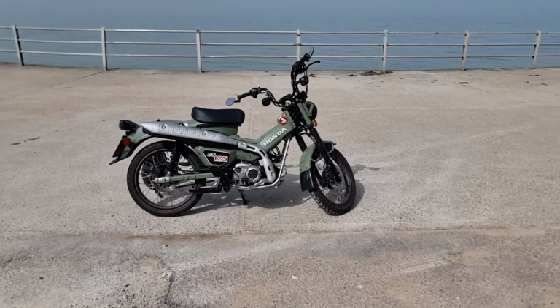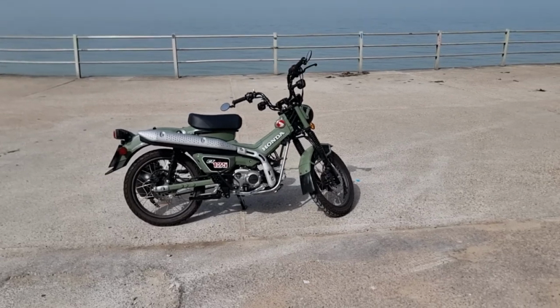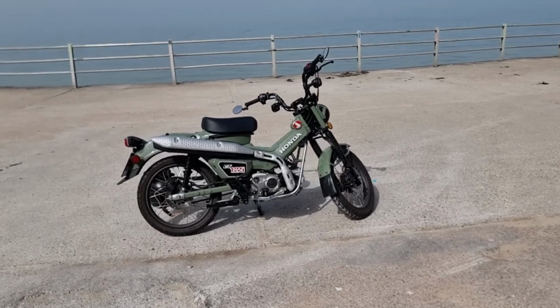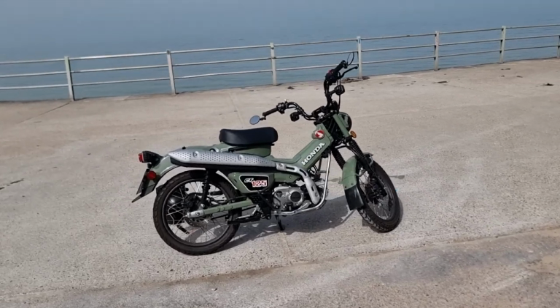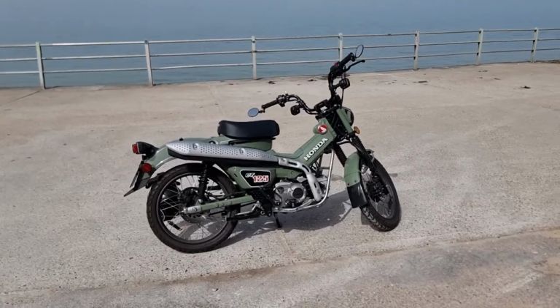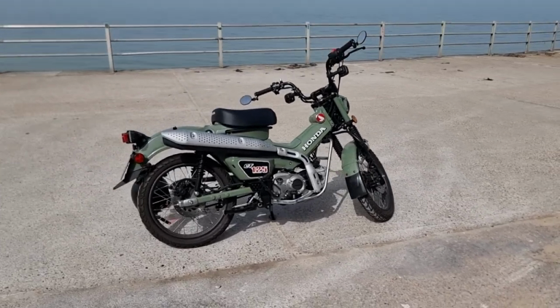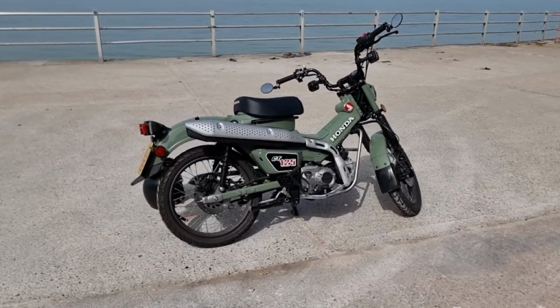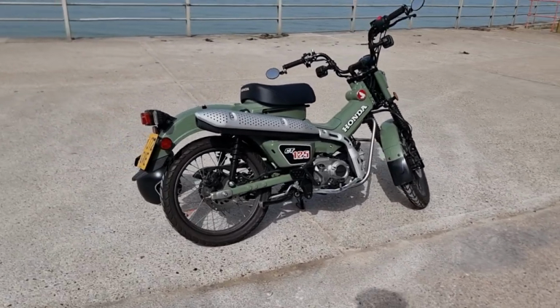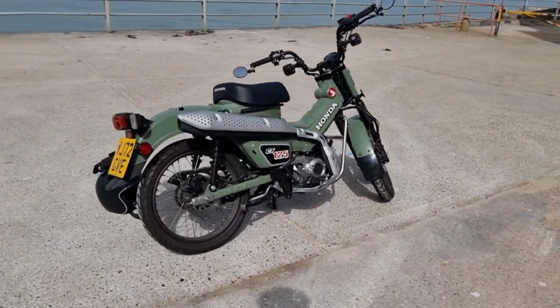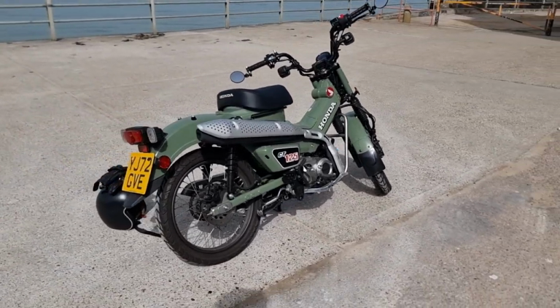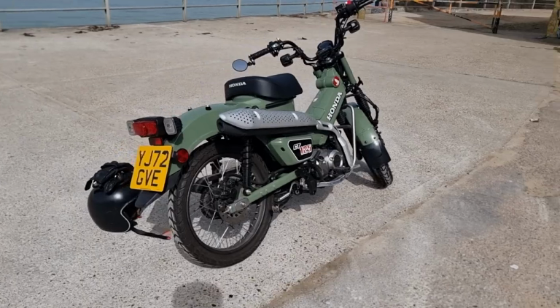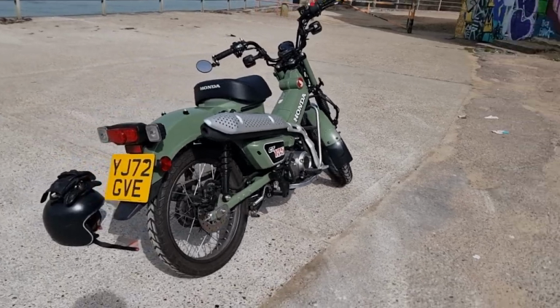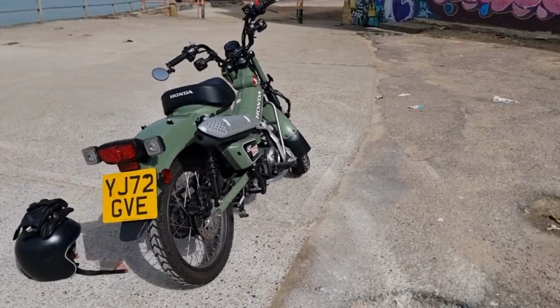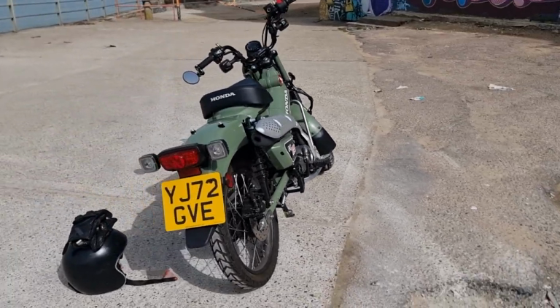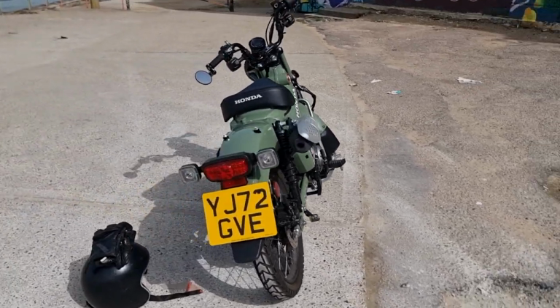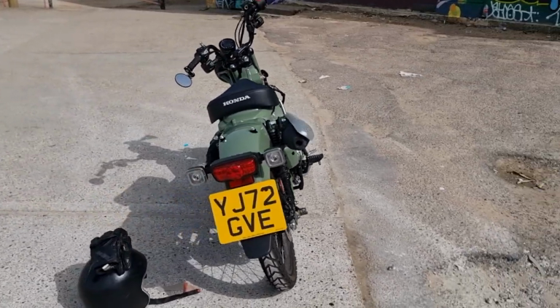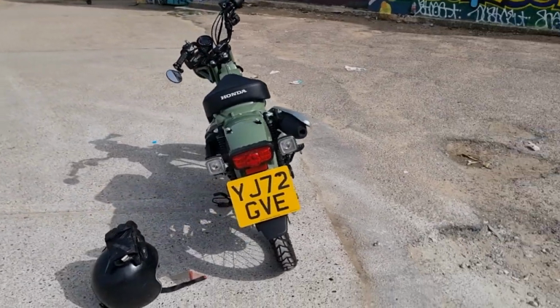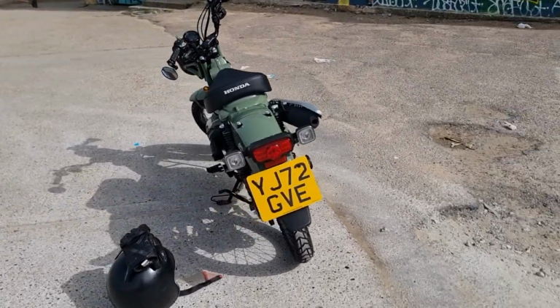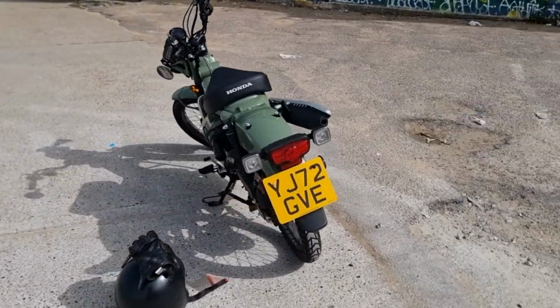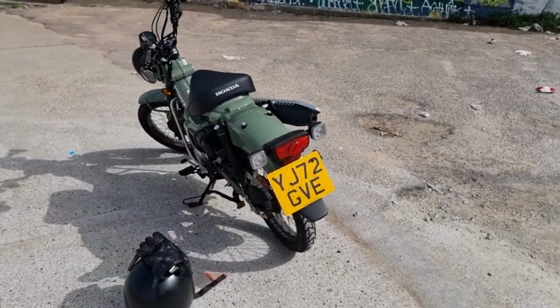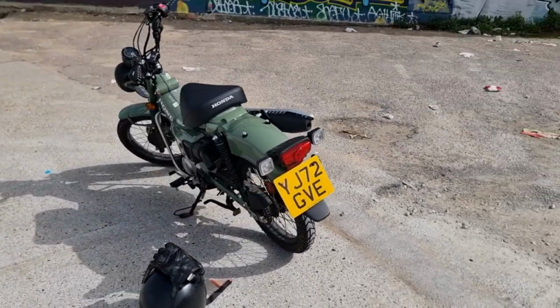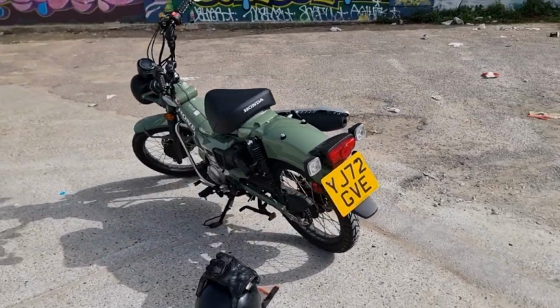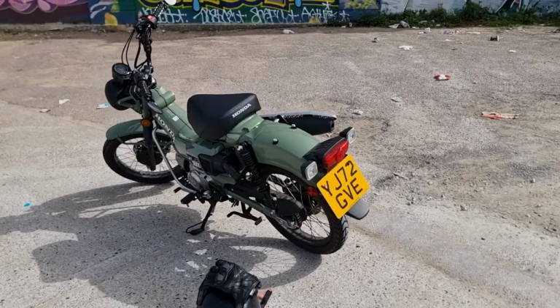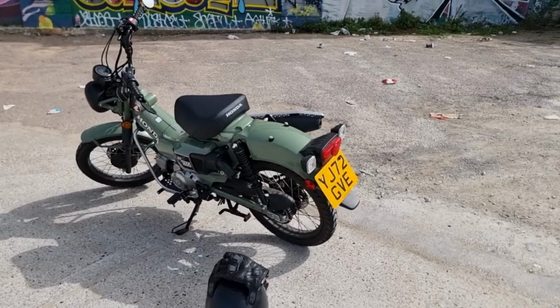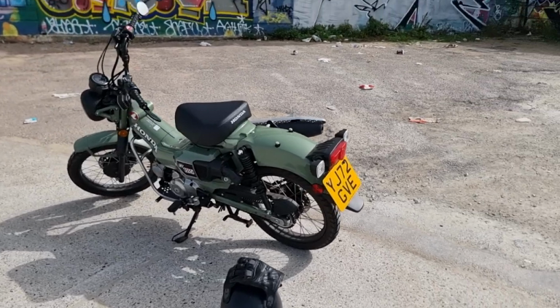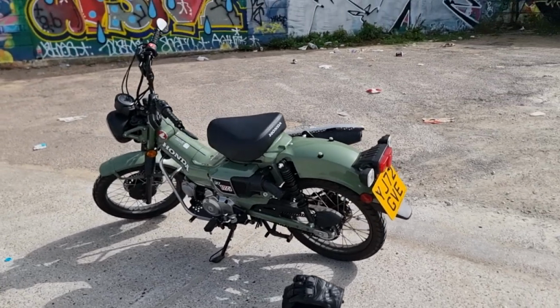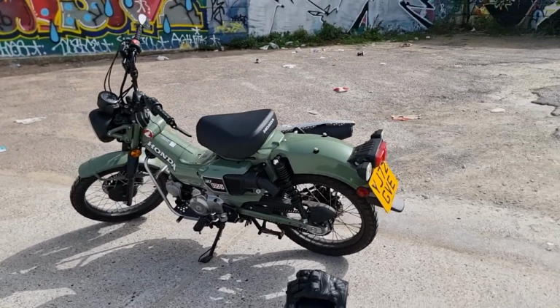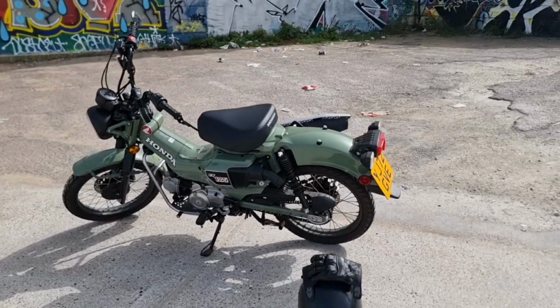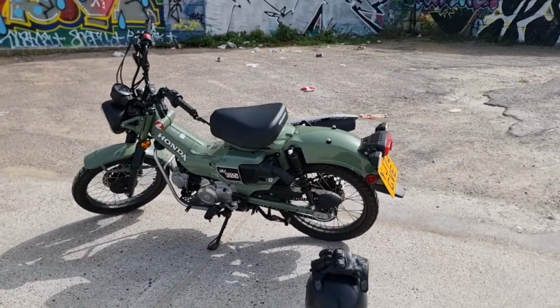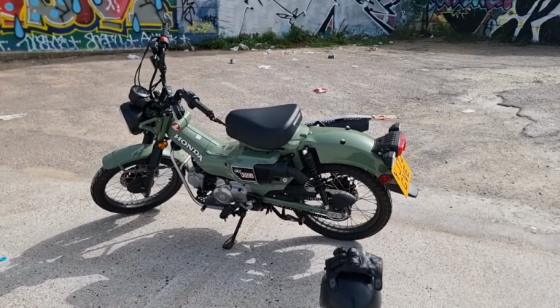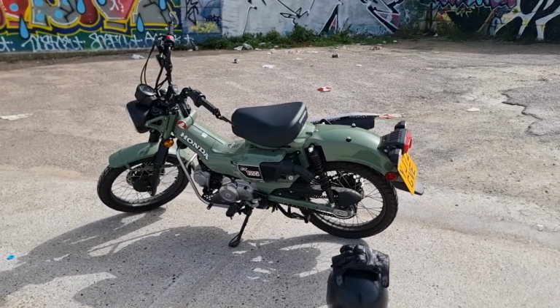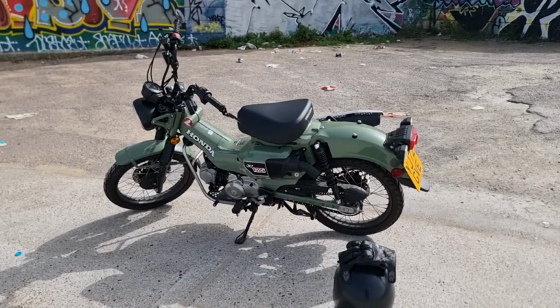Alright guys, this is my CT125 Trail Hunter. It's a Honda, depending on where you are in the world. It's a 125.